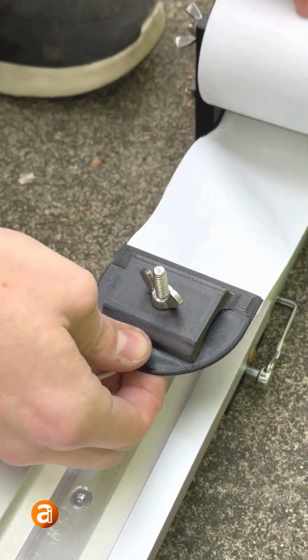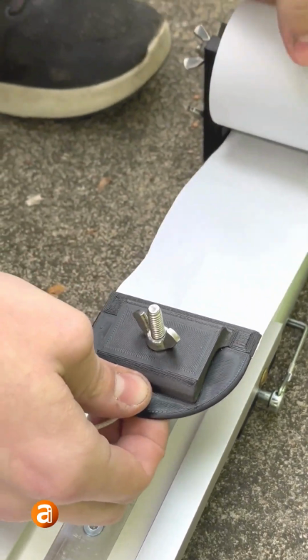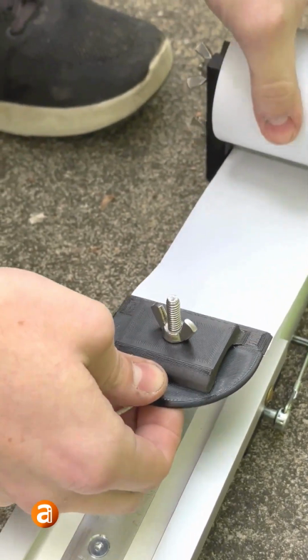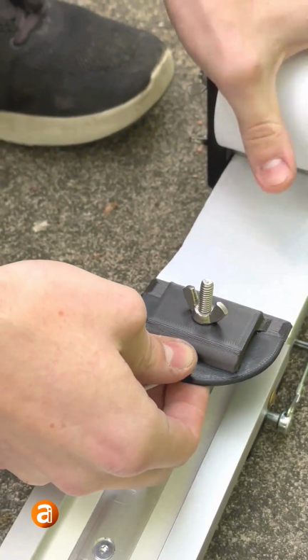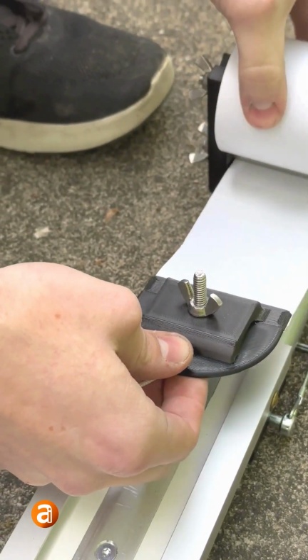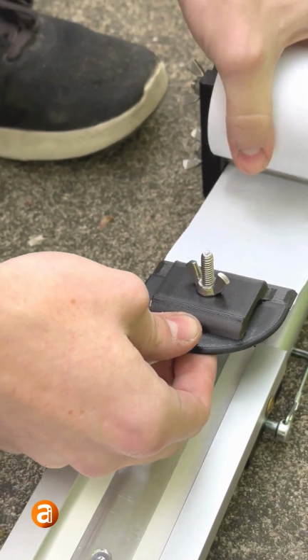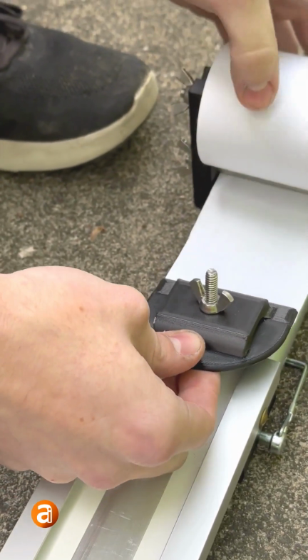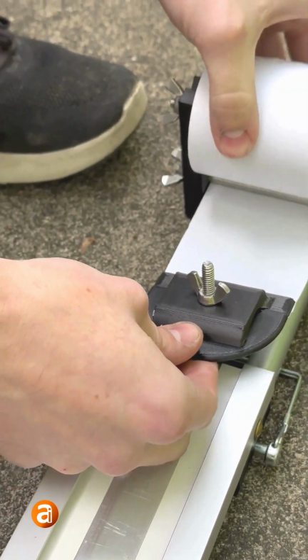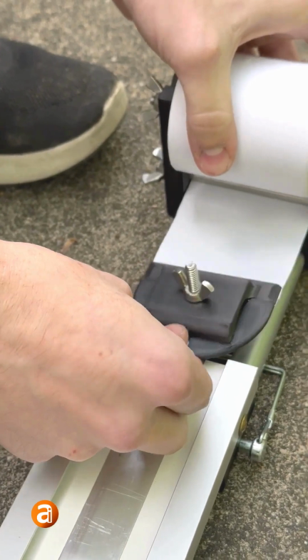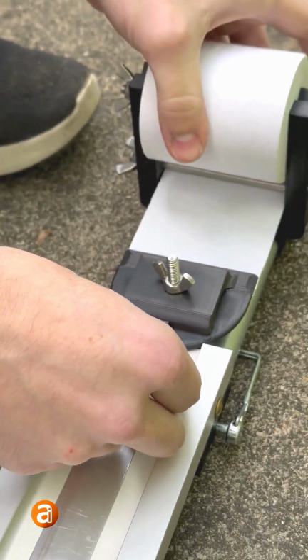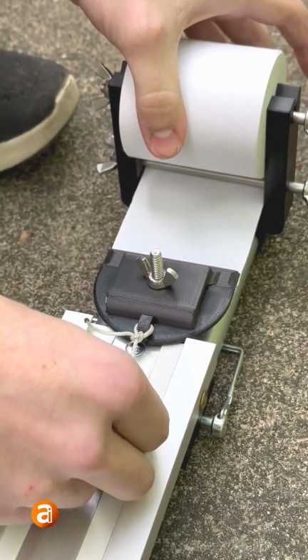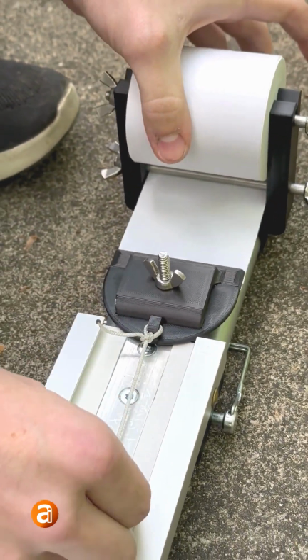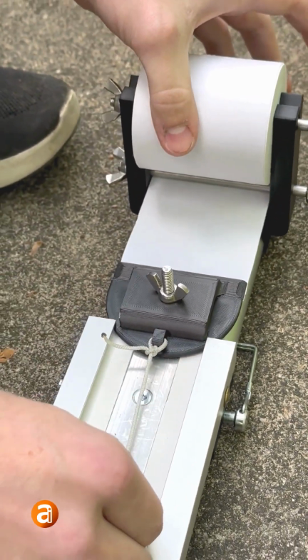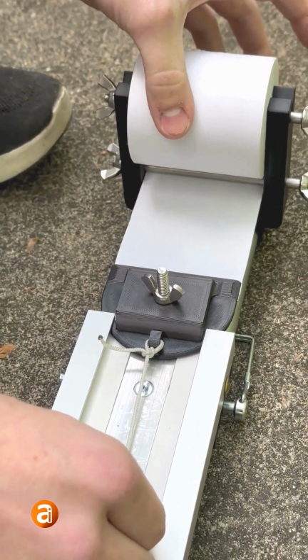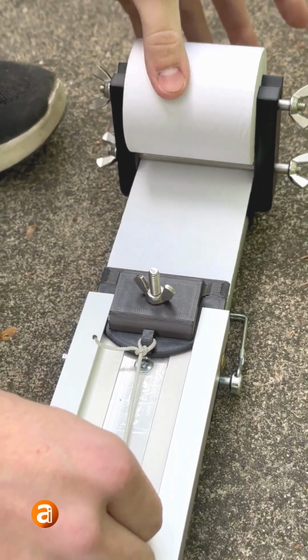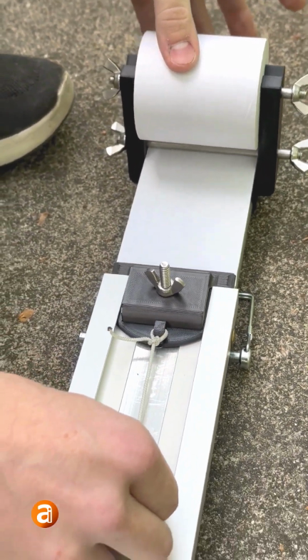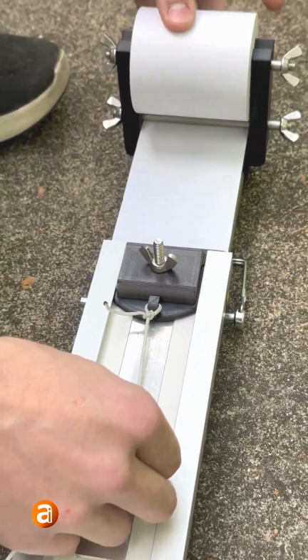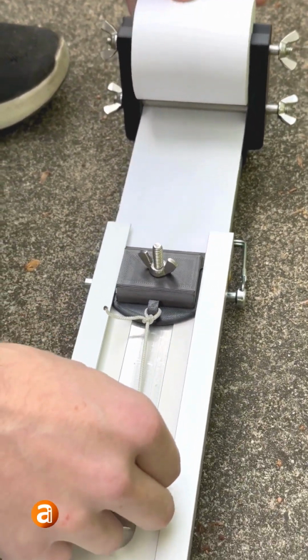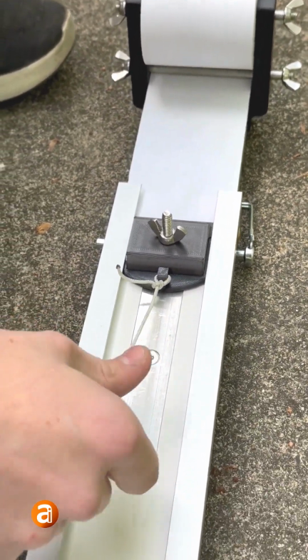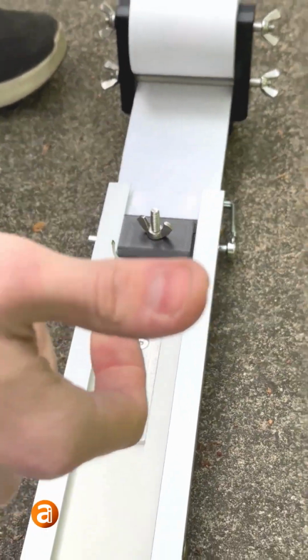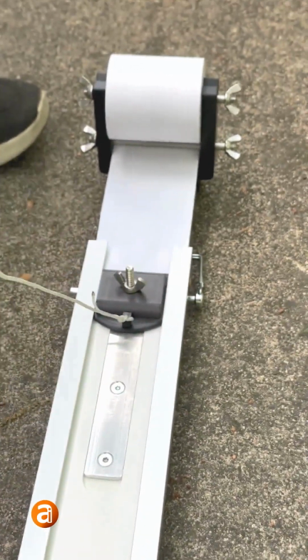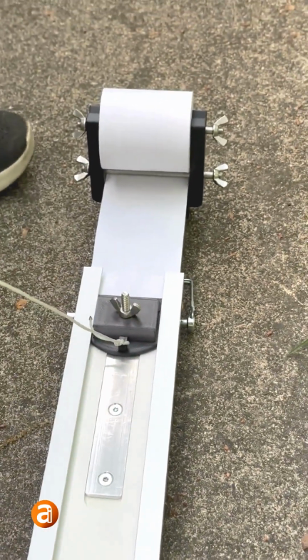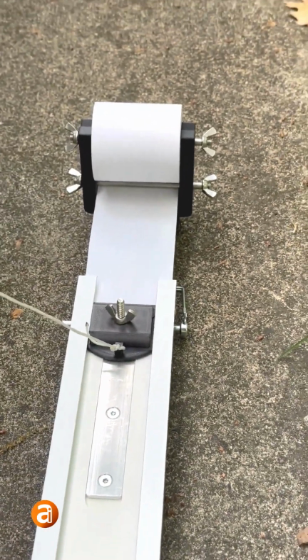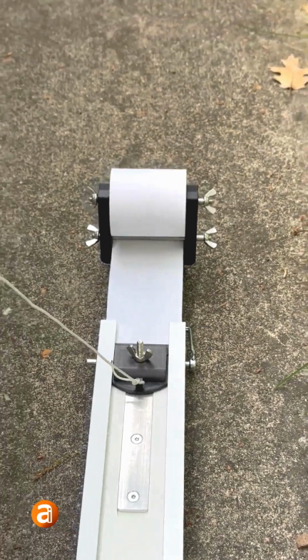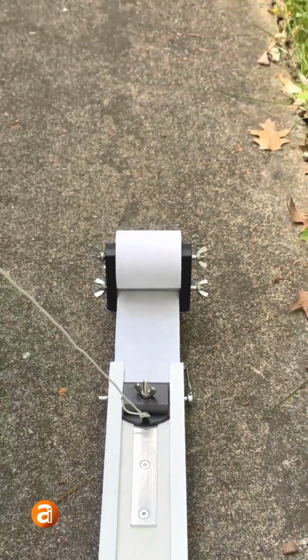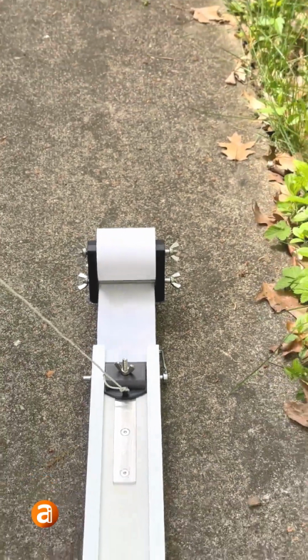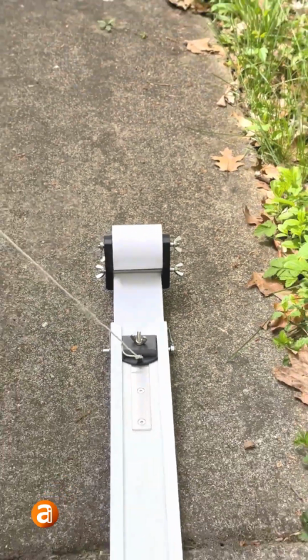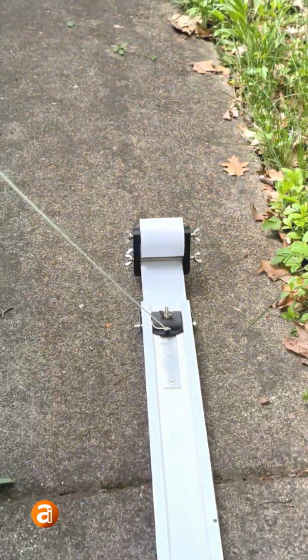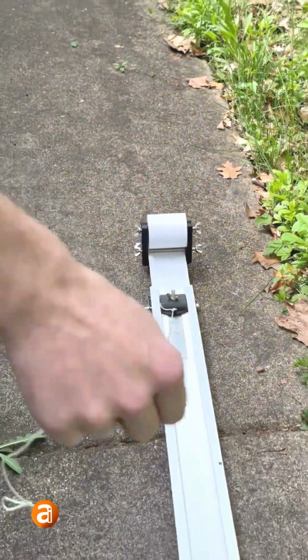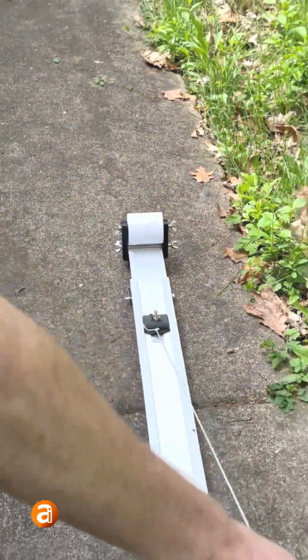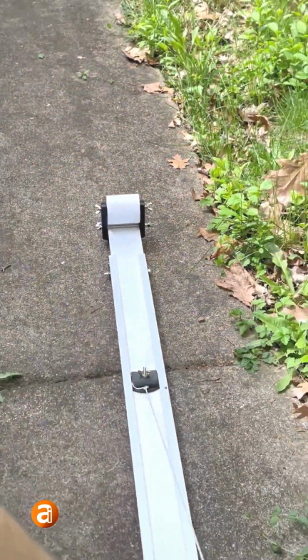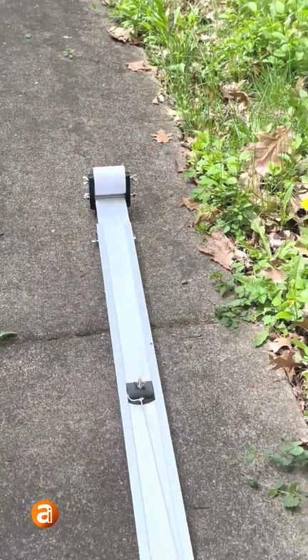Unroll your paper just a little bit and feed your sled into the track. Now you can take your string and pull your paper all the way down.